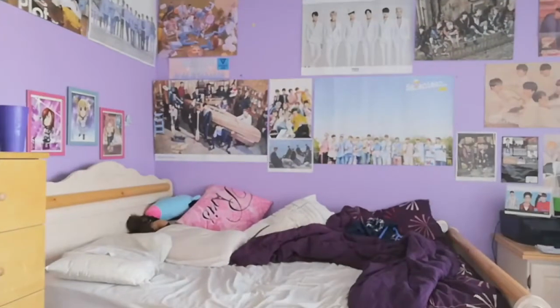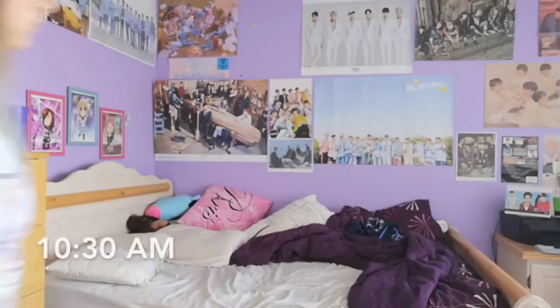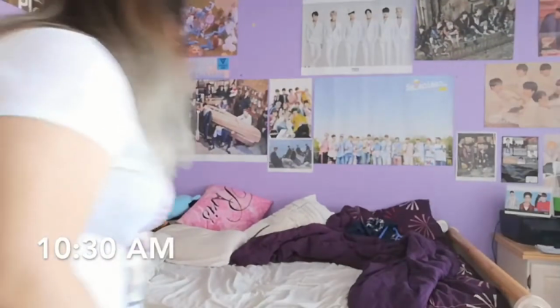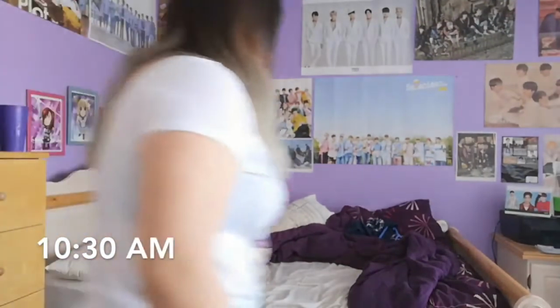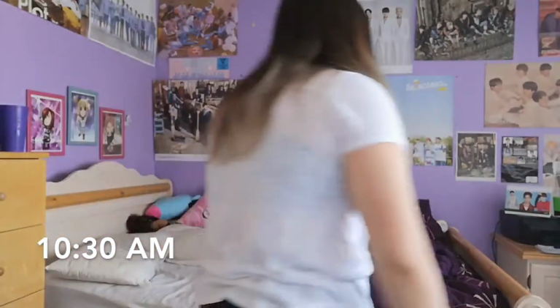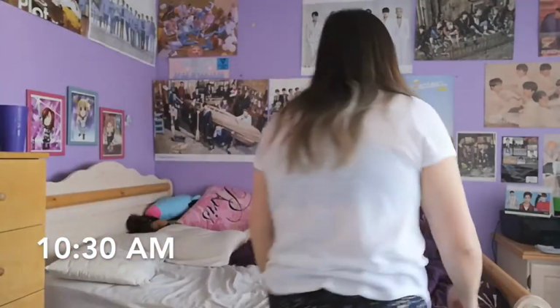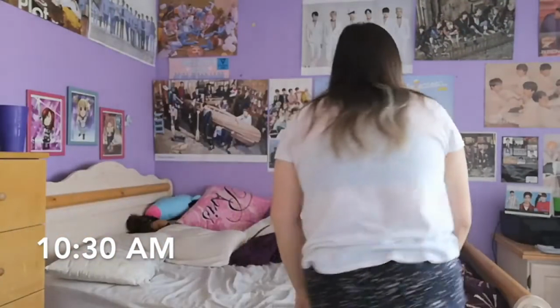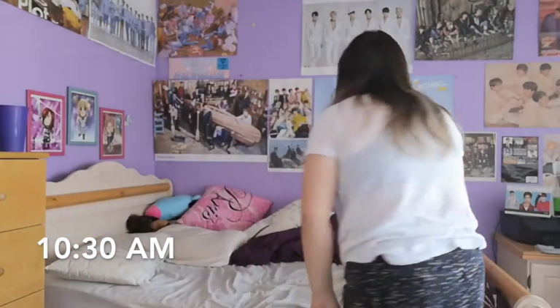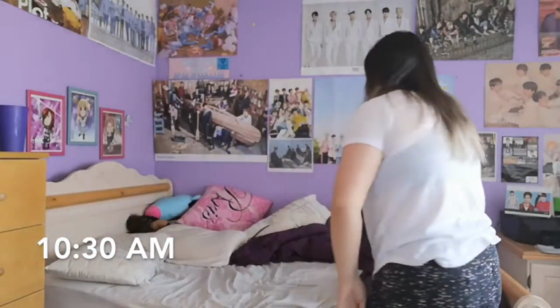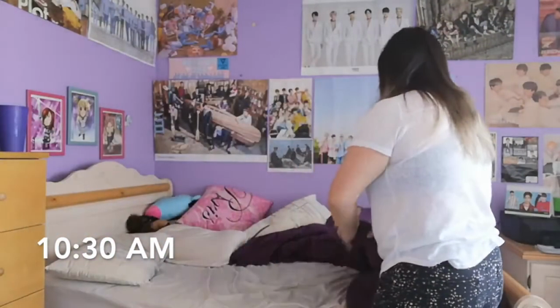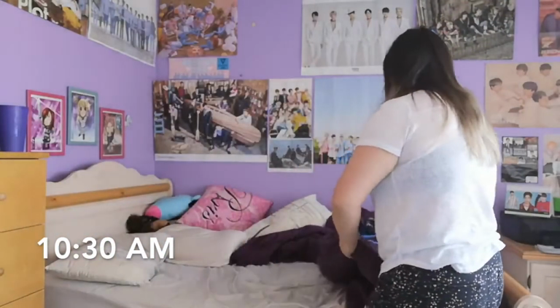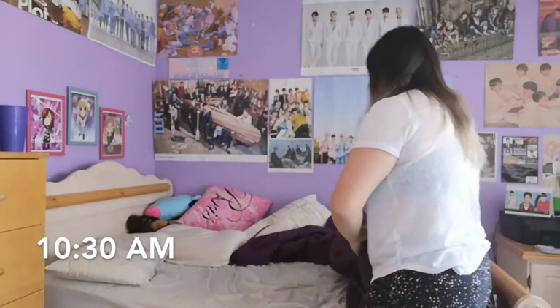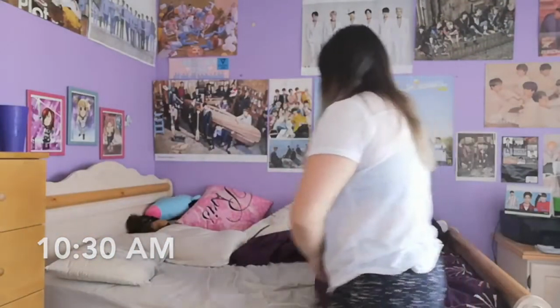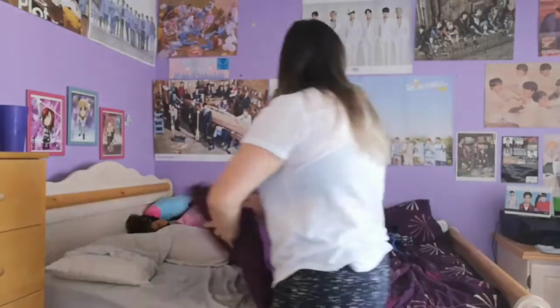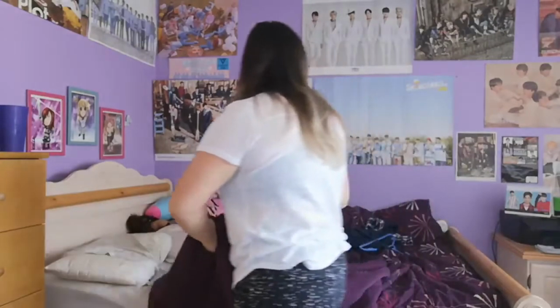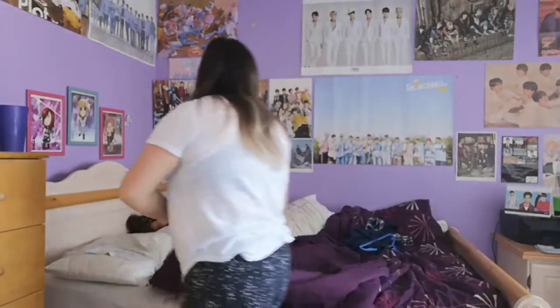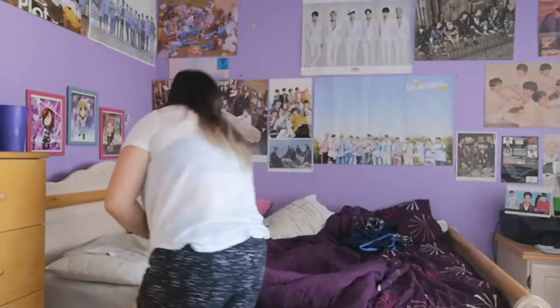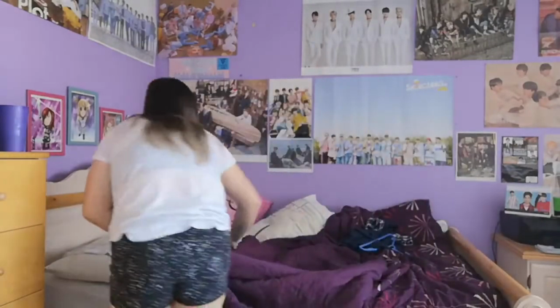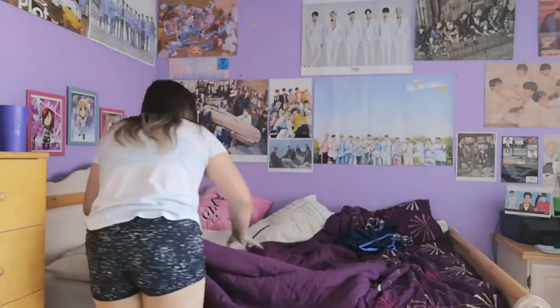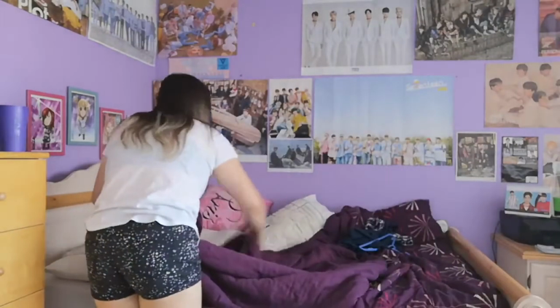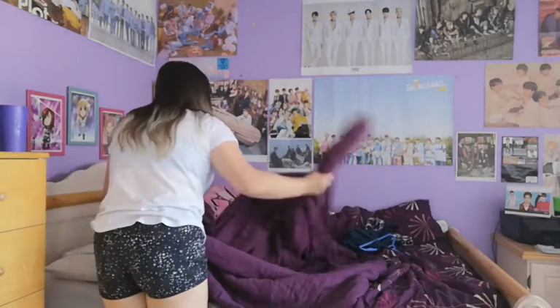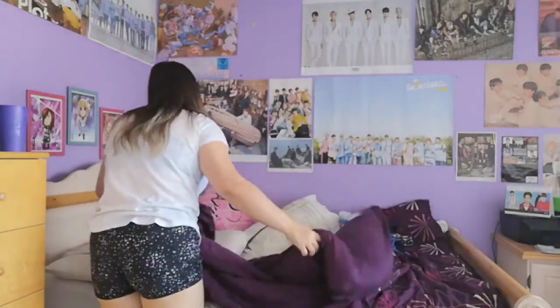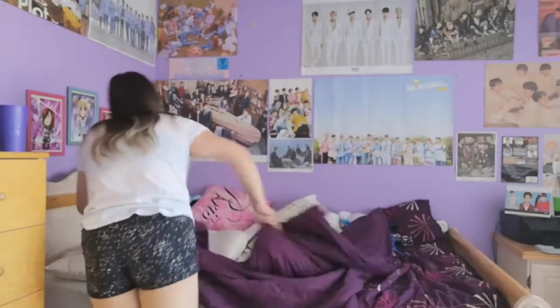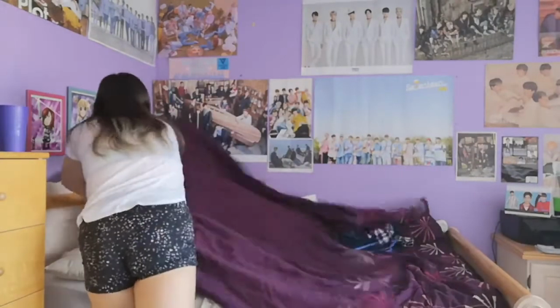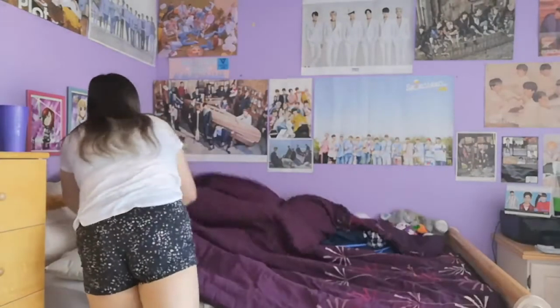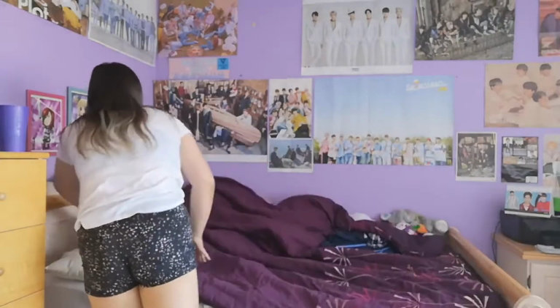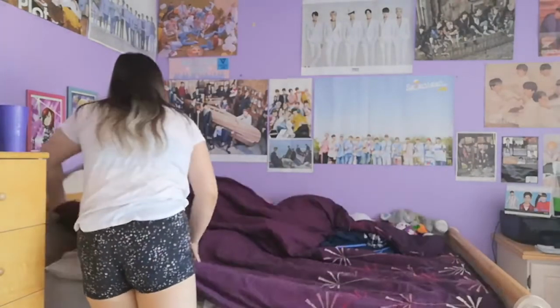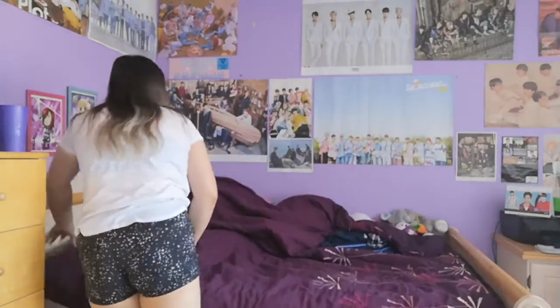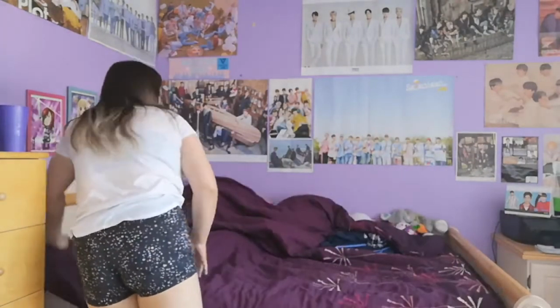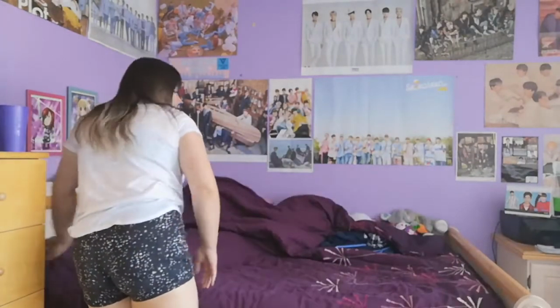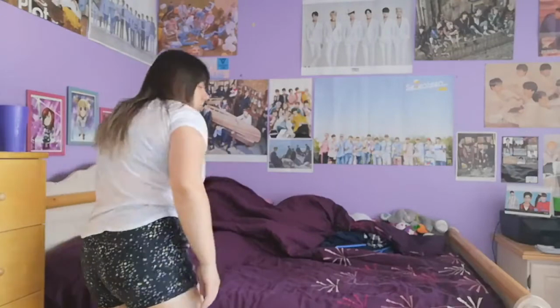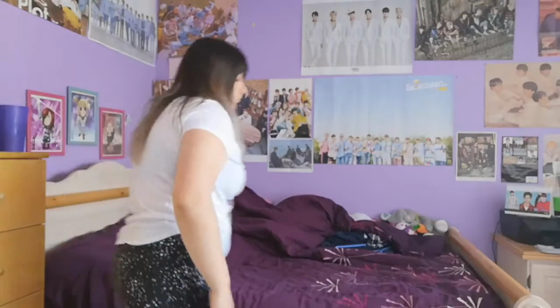So after breakfast I'll probably watch some TV for about an hour or so, and then I'll decide to go back up to my room, make my bed, and clean up a bit if I have to.